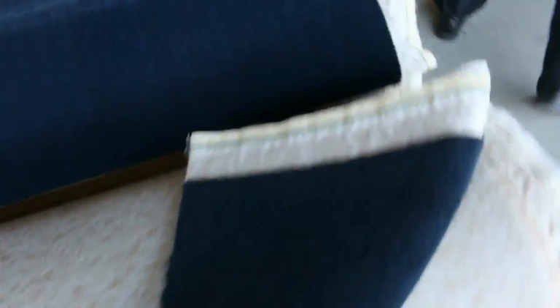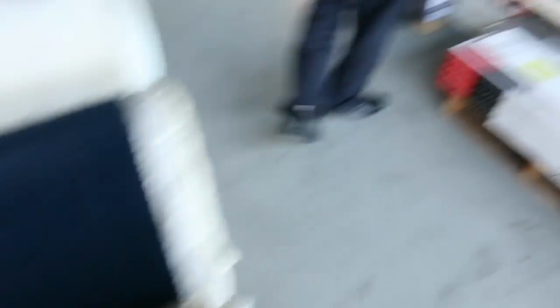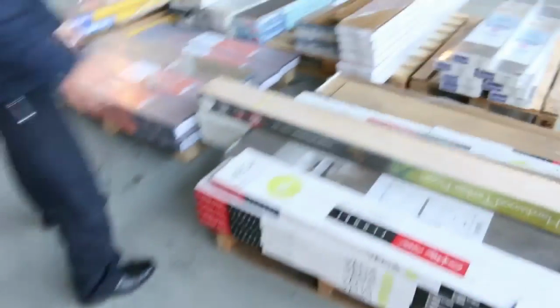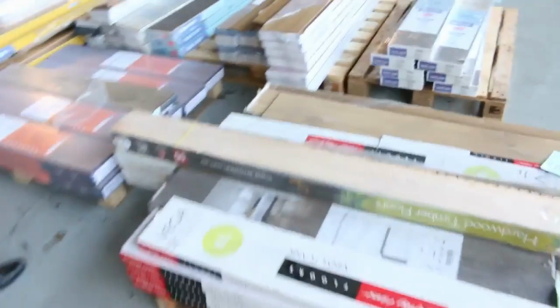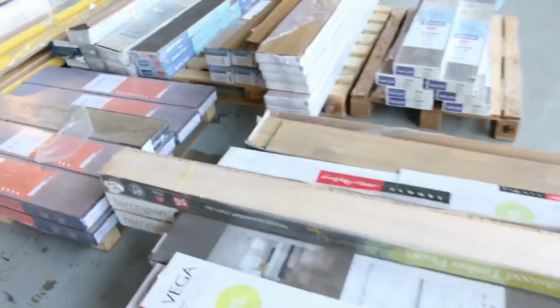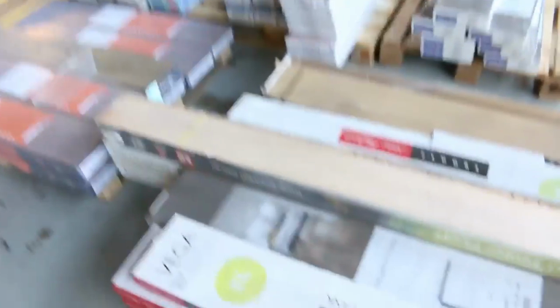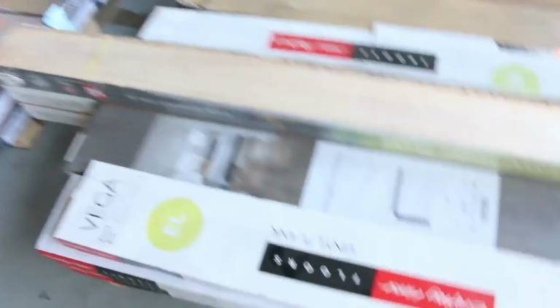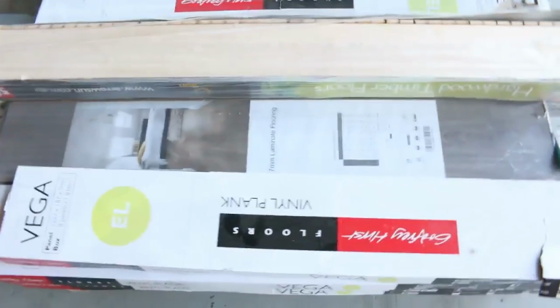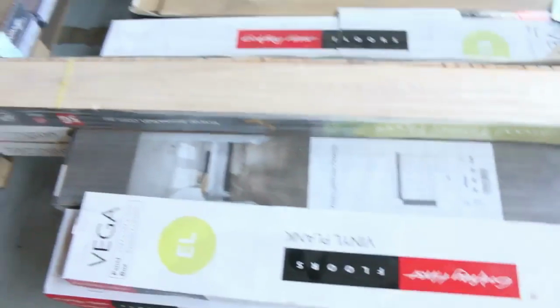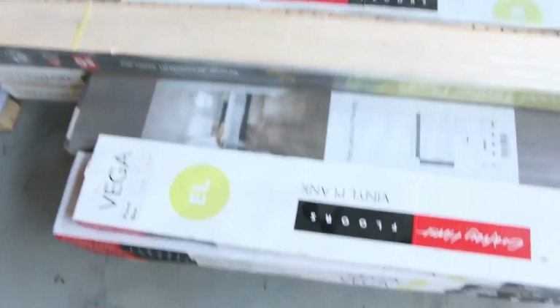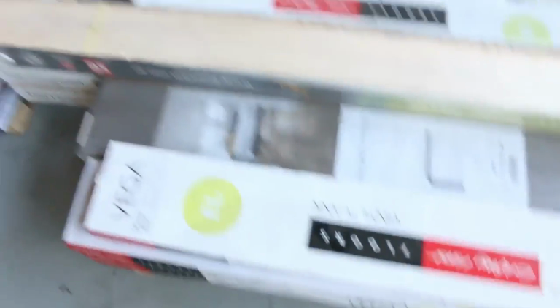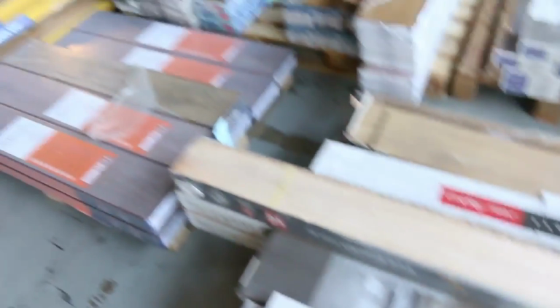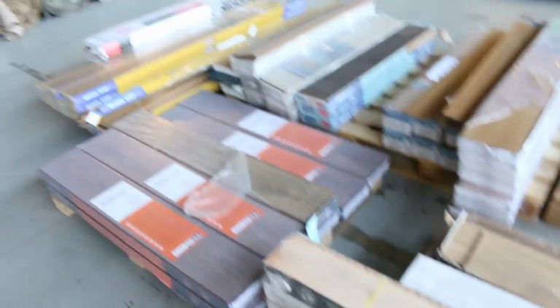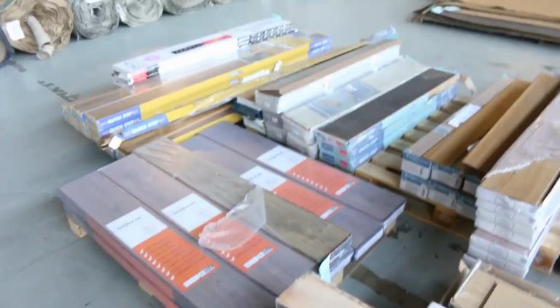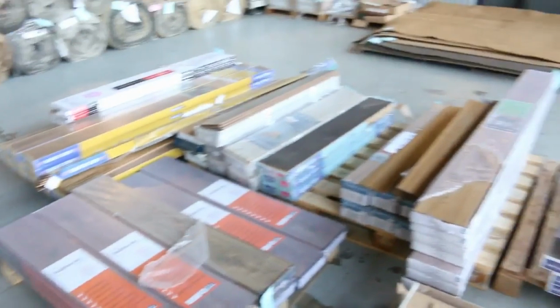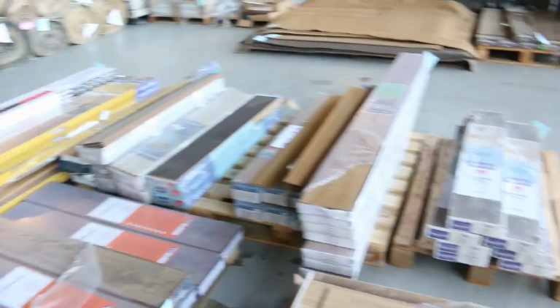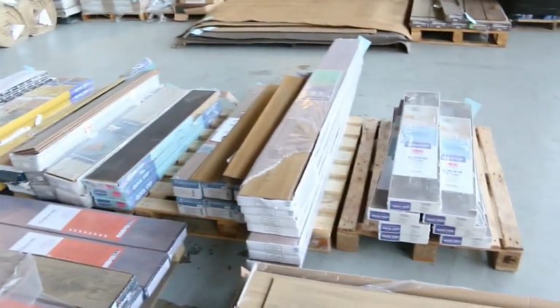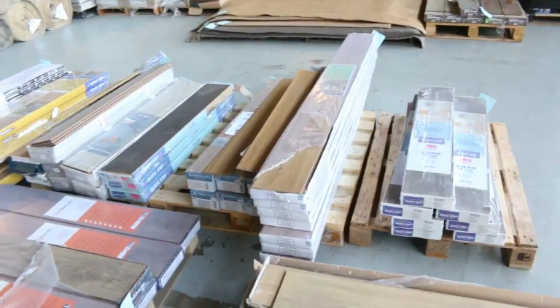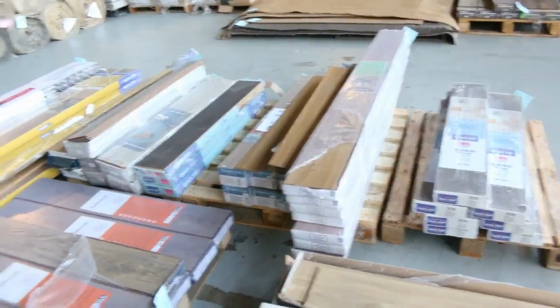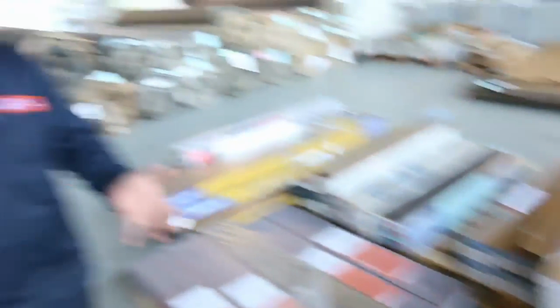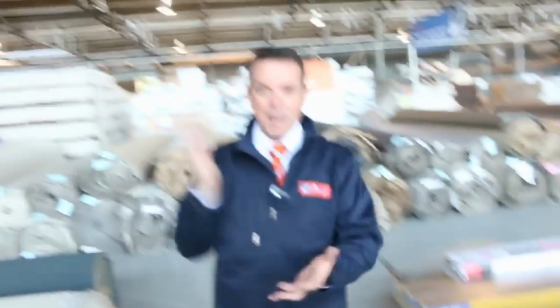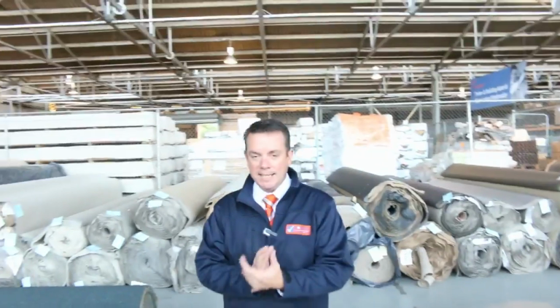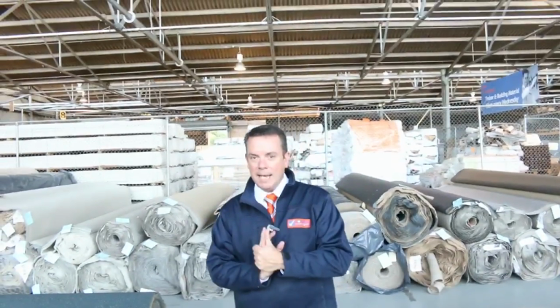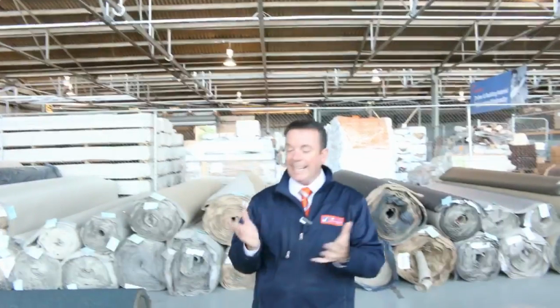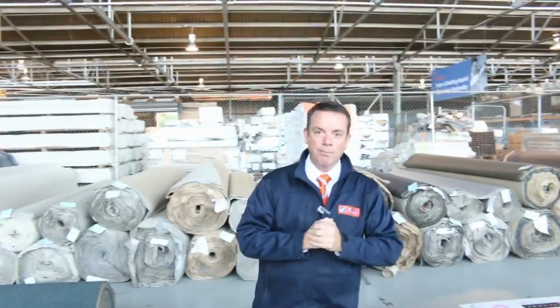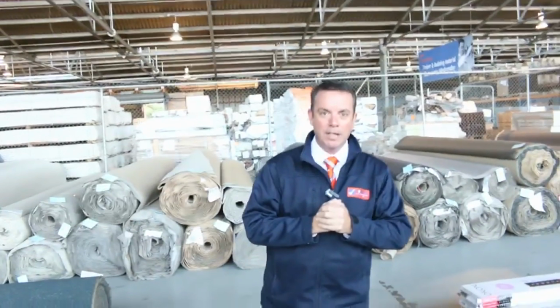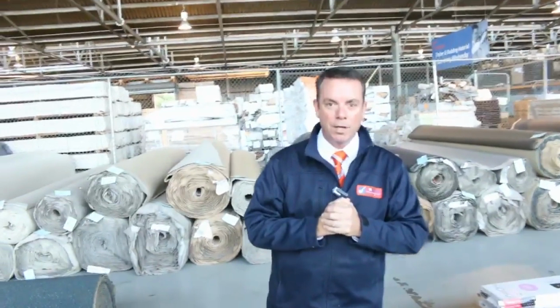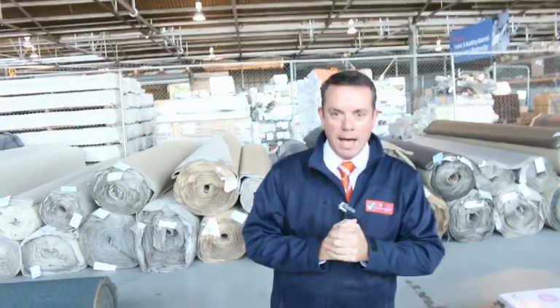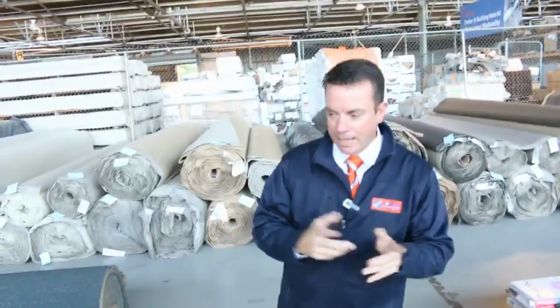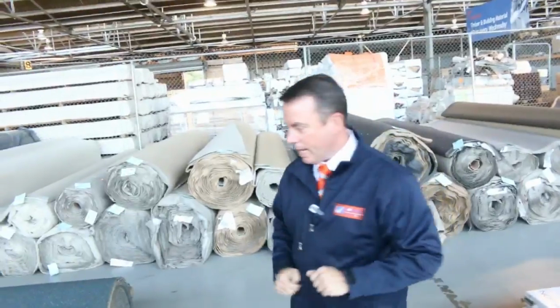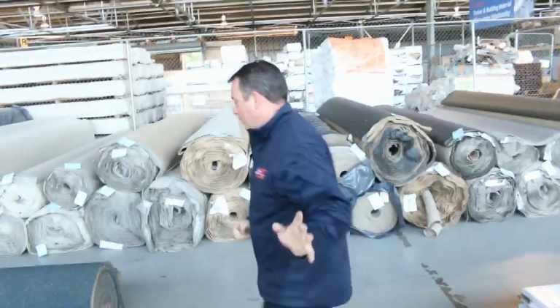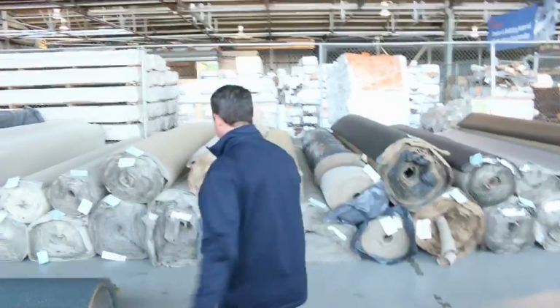To finish off the carpet section, we've just got a few pallets of odd floating floors — some good metreage on some of them, and they can sell from as low as $10 a square metre. So as you can see it's going to be a massive day — starts at 10 o'clock, get in any time from 8 o'clock, and download the catalogue to see the metreage.